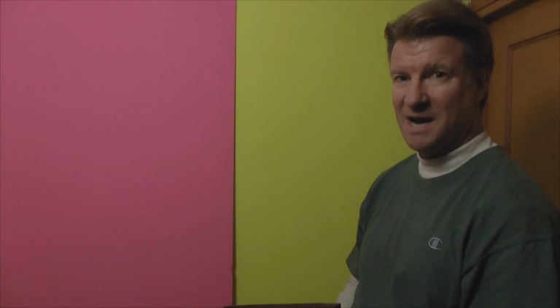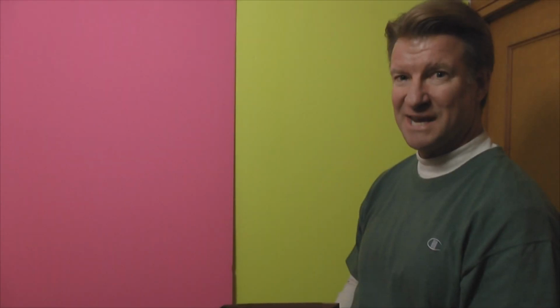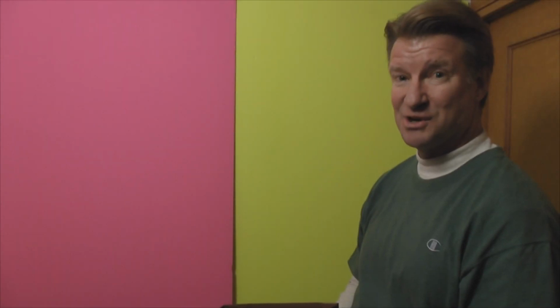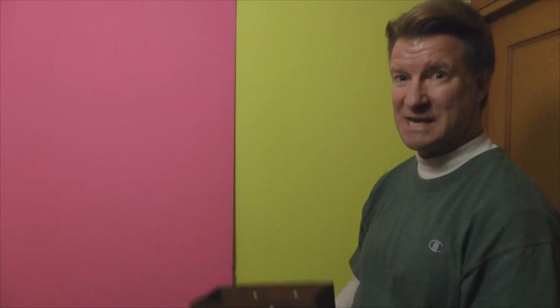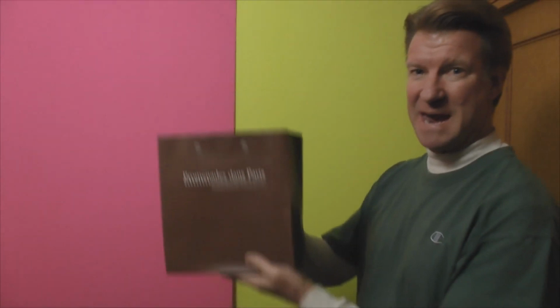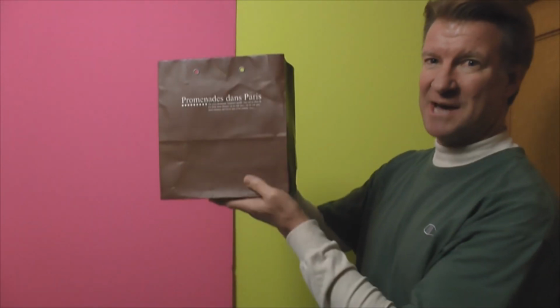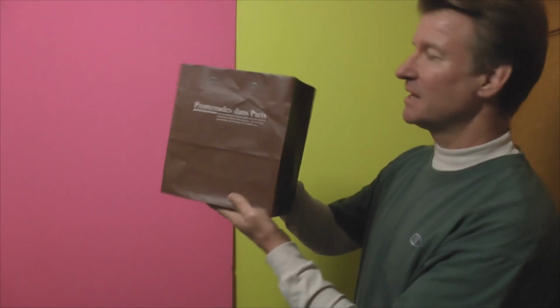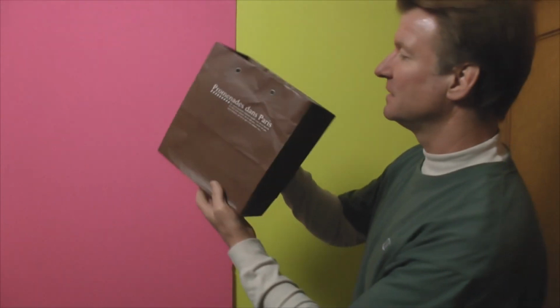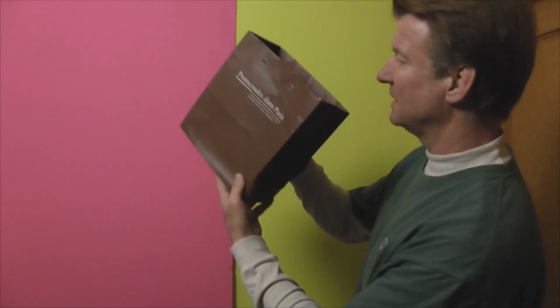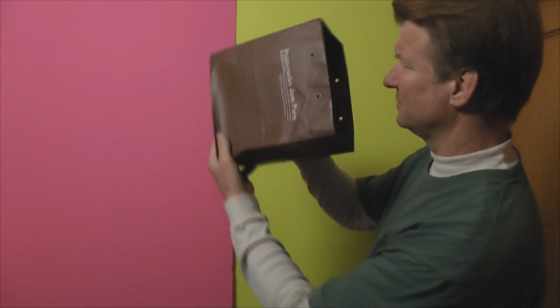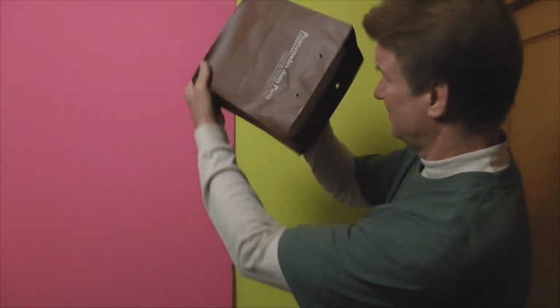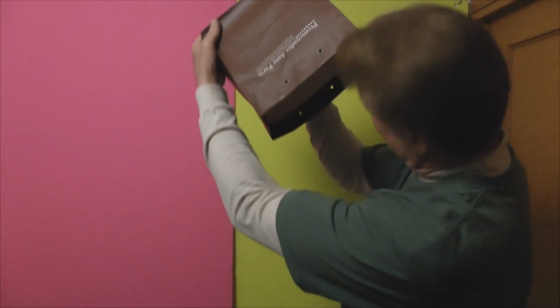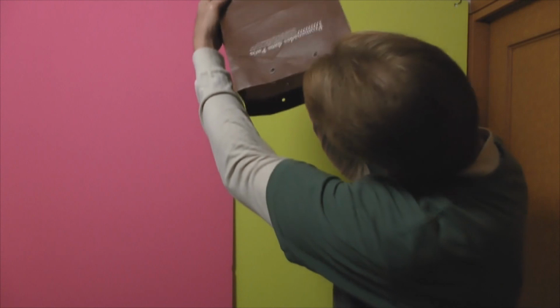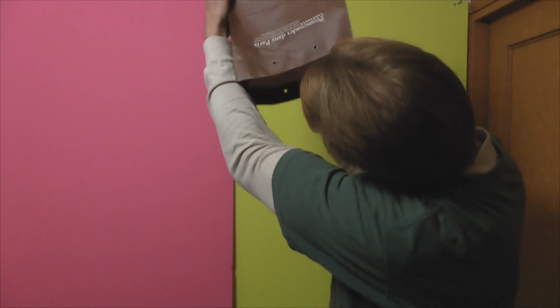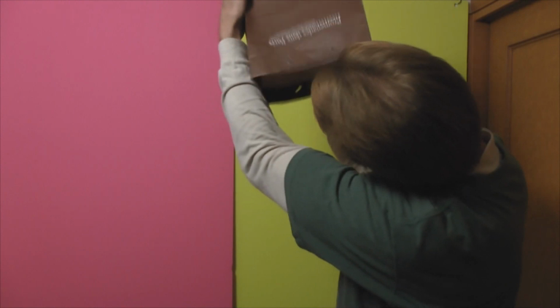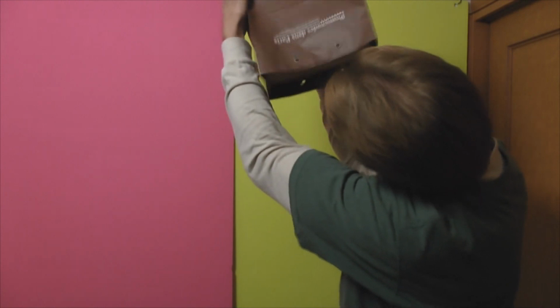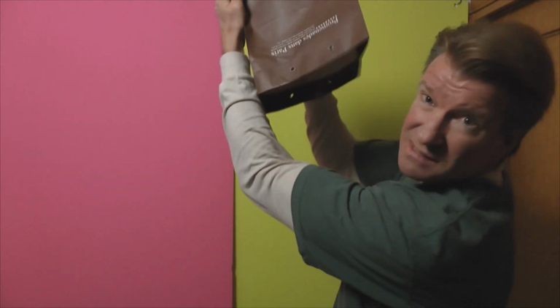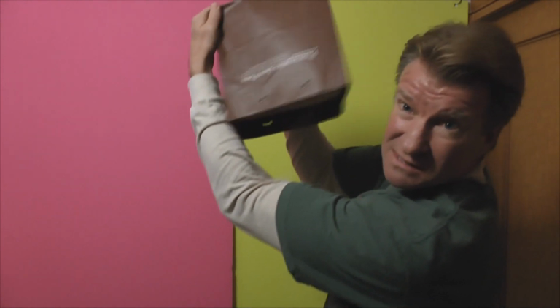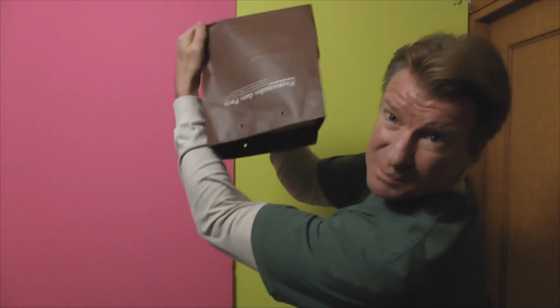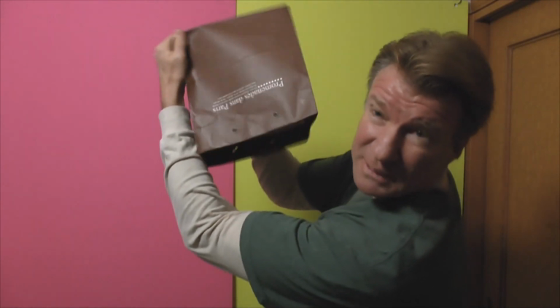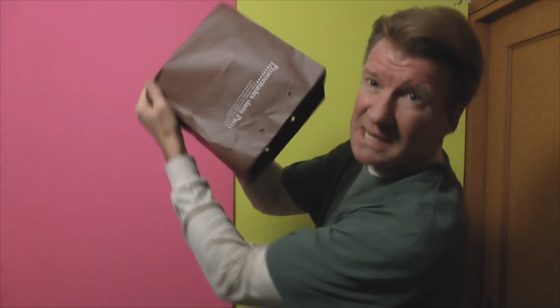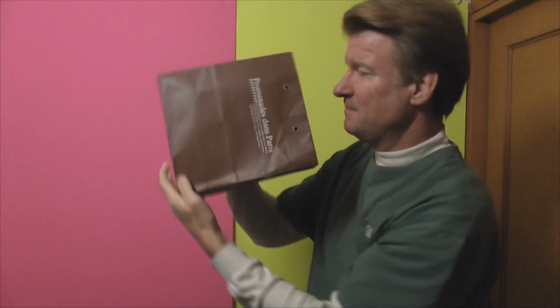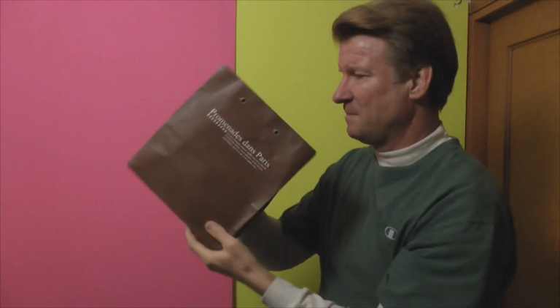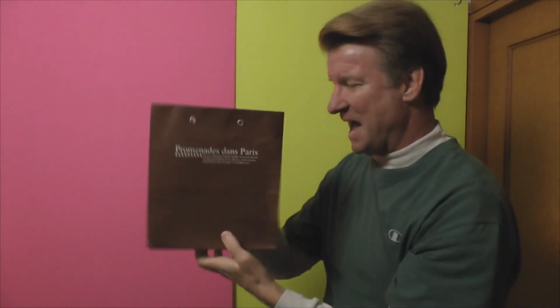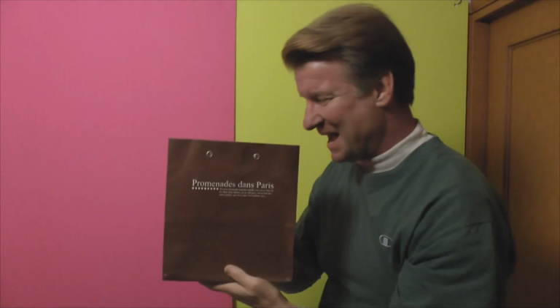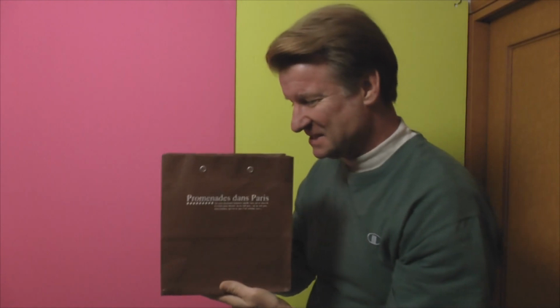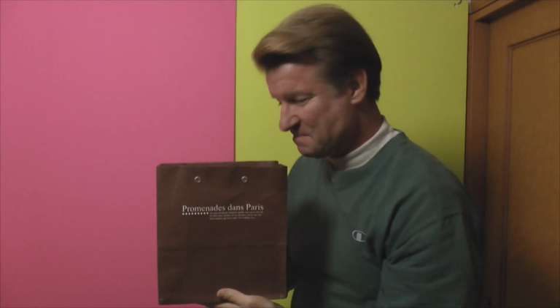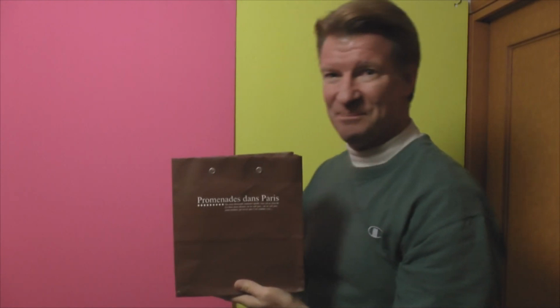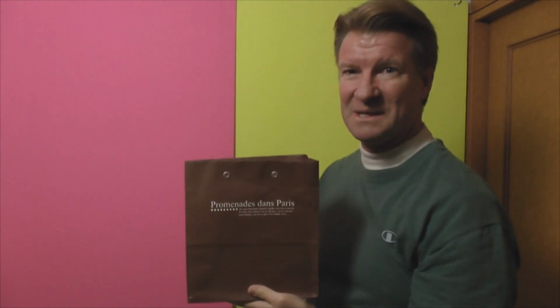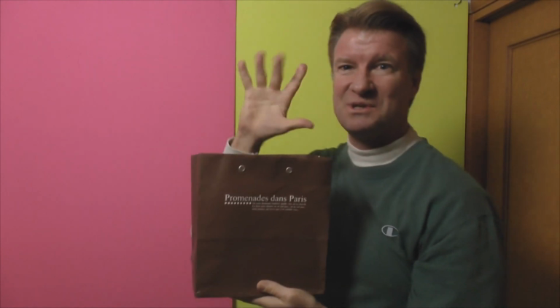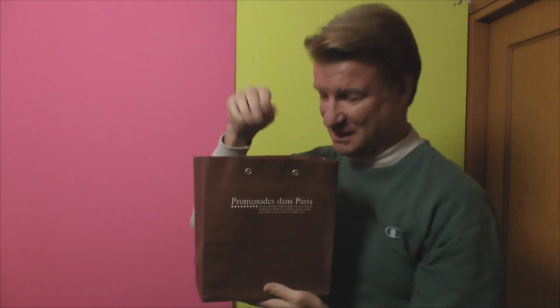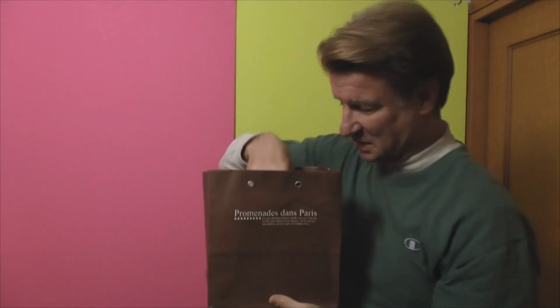Hi there, today I'd like to show you the paper bag trick. Take a look at this. Appears to be pretty empty. Hmm. Let's go on in for a look.